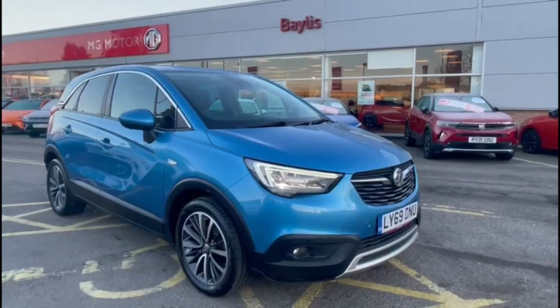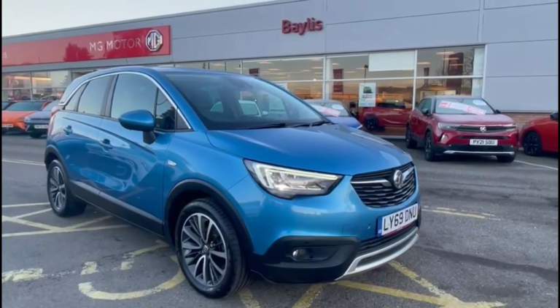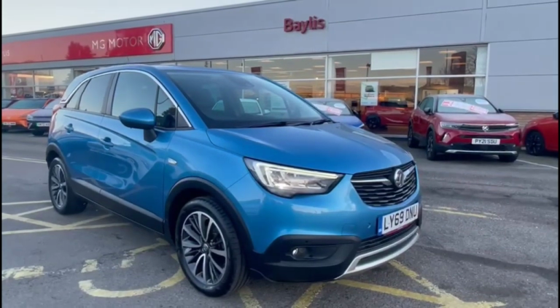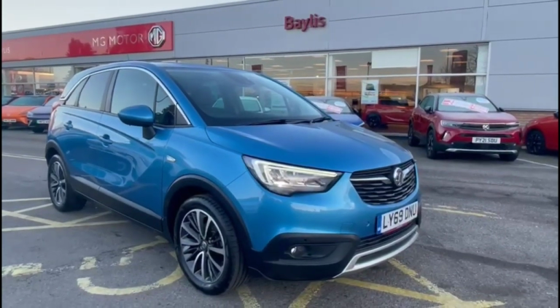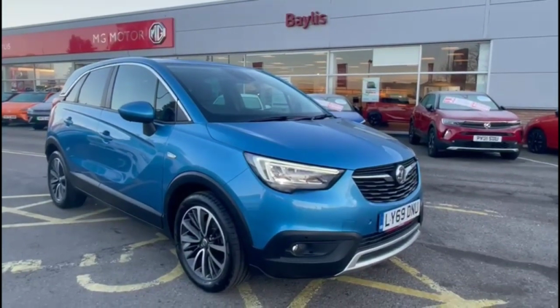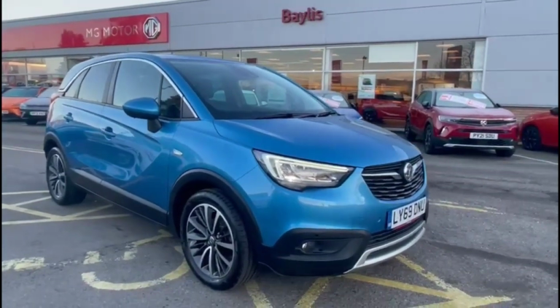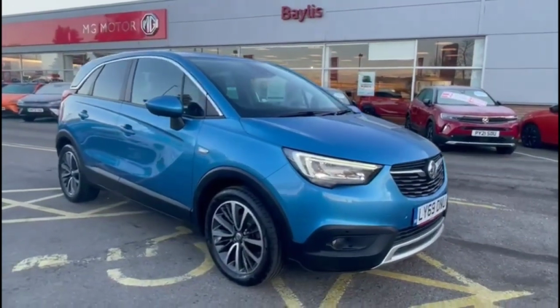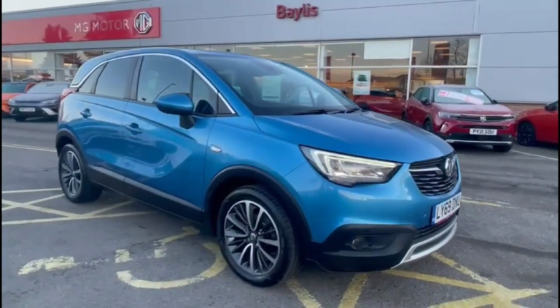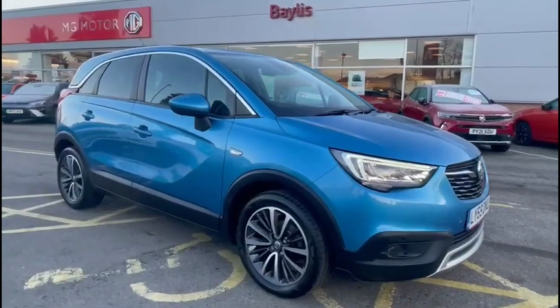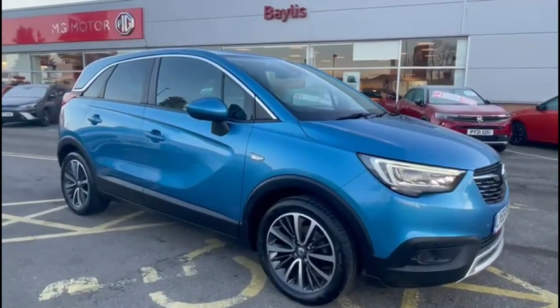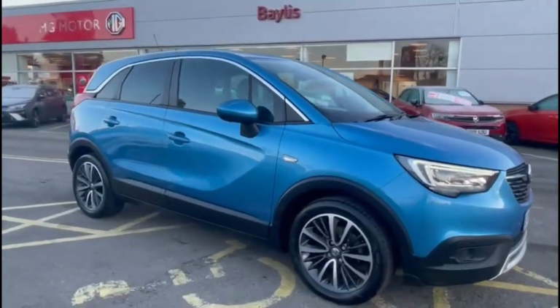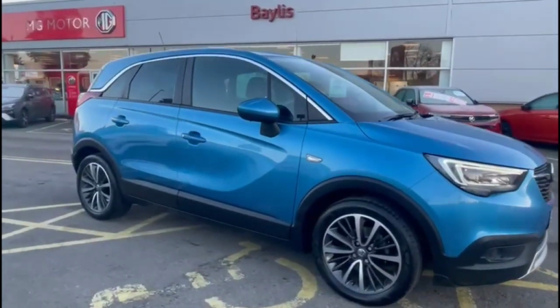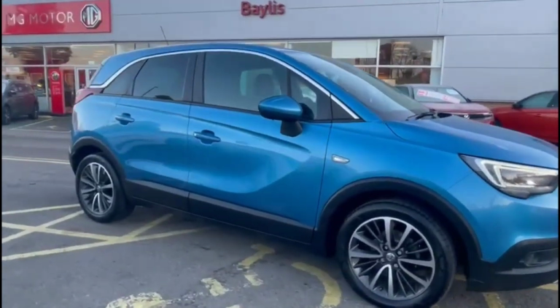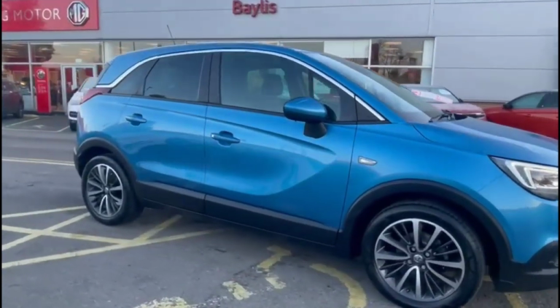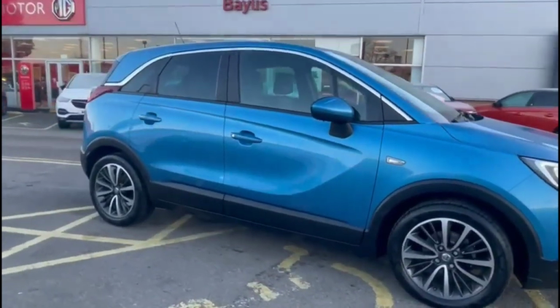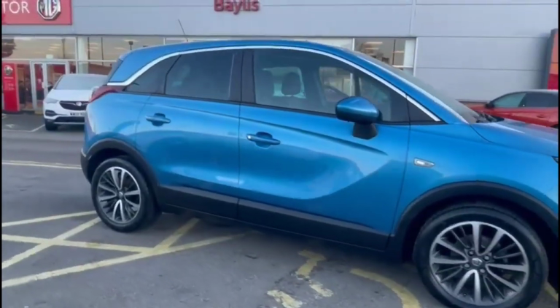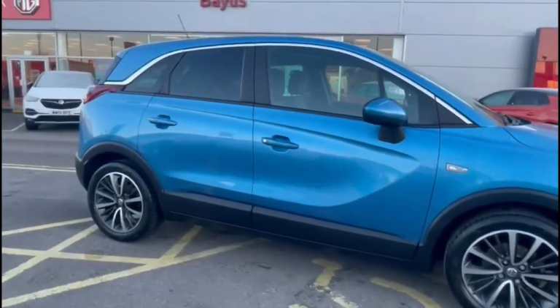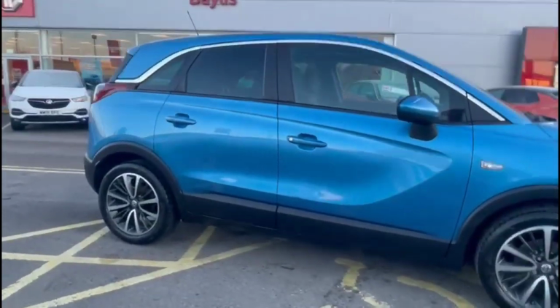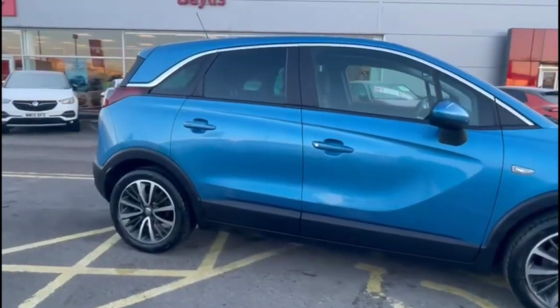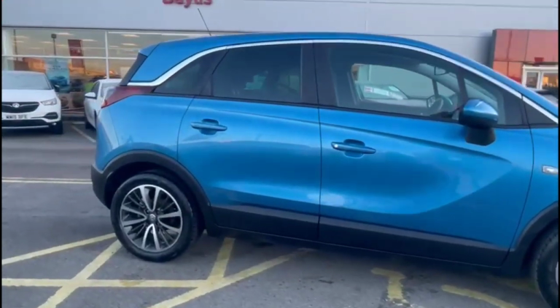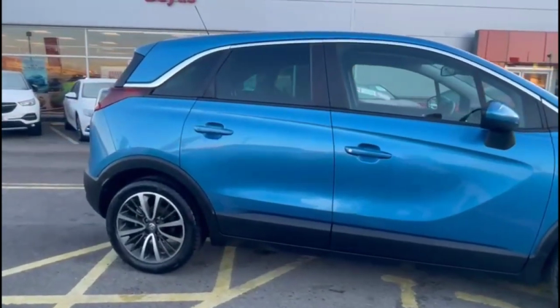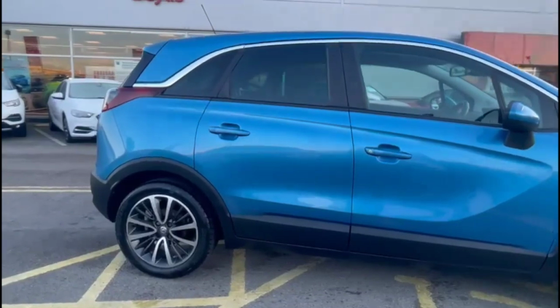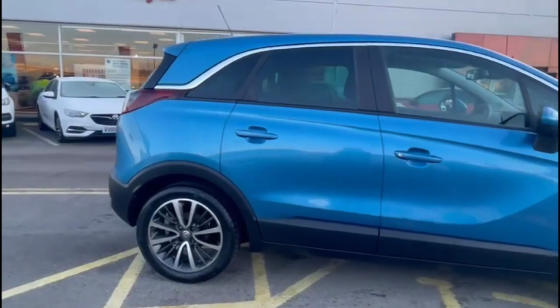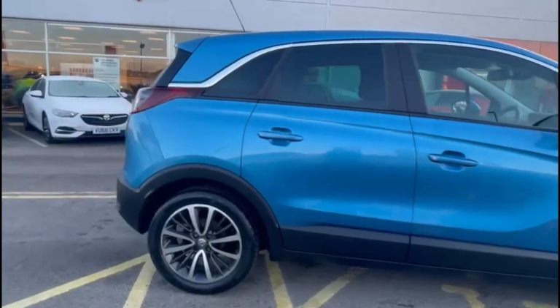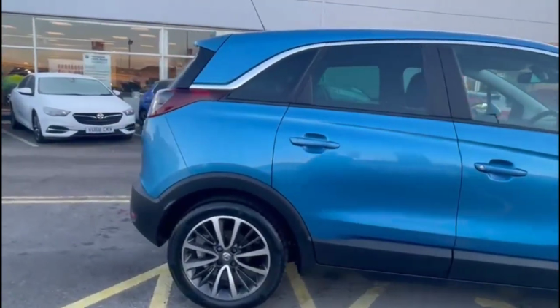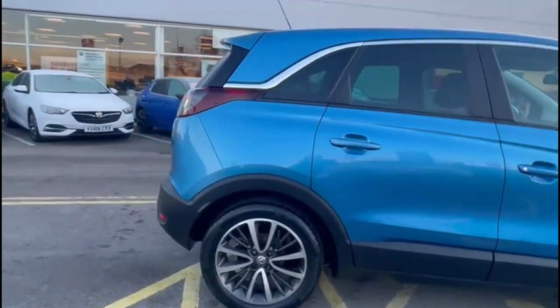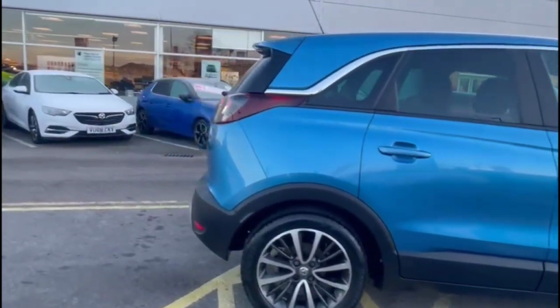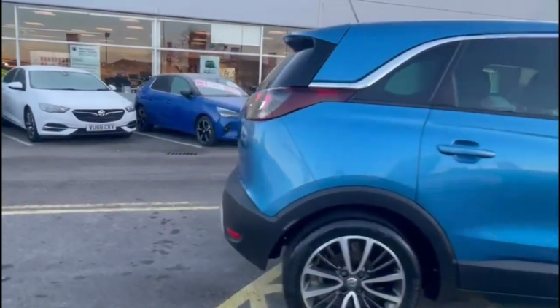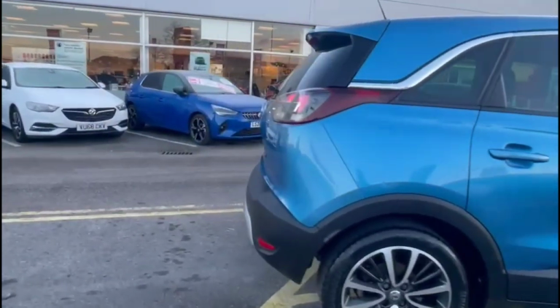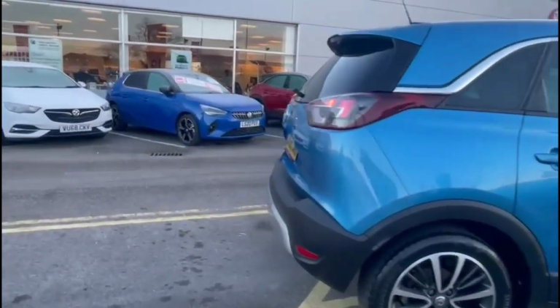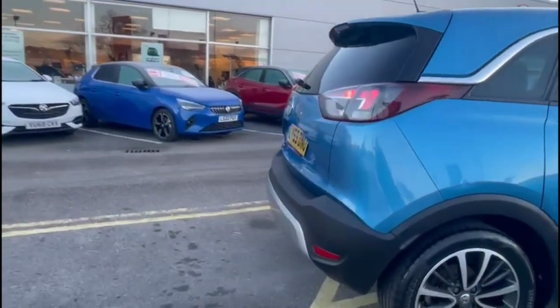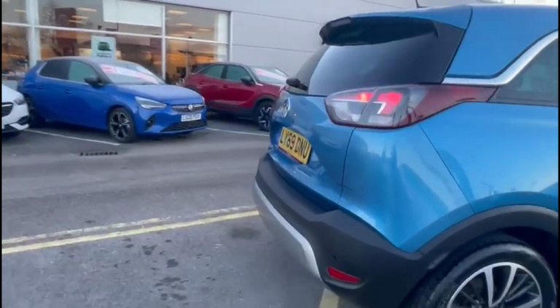Hello and welcome to Bayless Vauxhall. Today we're viewing a Vauxhall Crossland X 1.2 Elite. This model has covered just 37,695 miles and is finished in blue. It also comes with the Bayless warranty, with the option to extend it to up to 36 months.